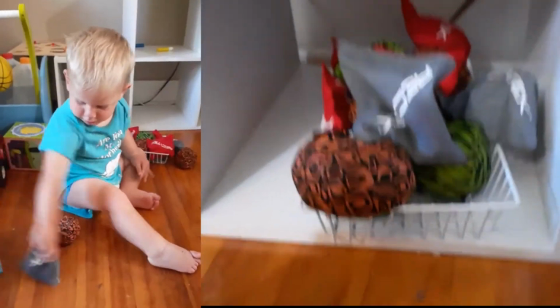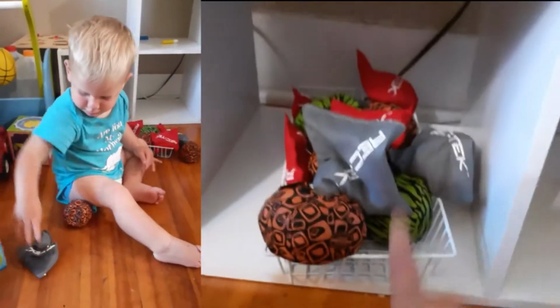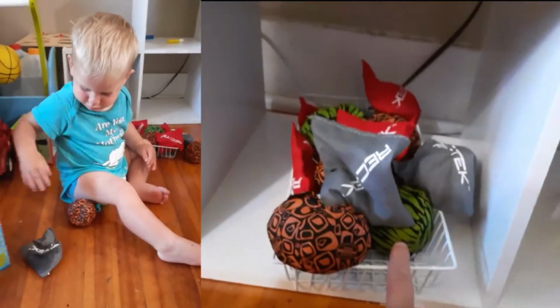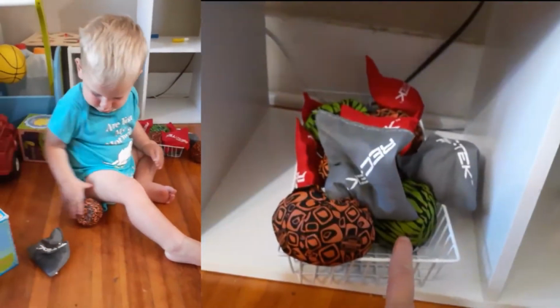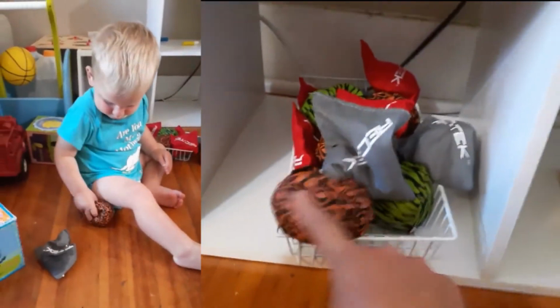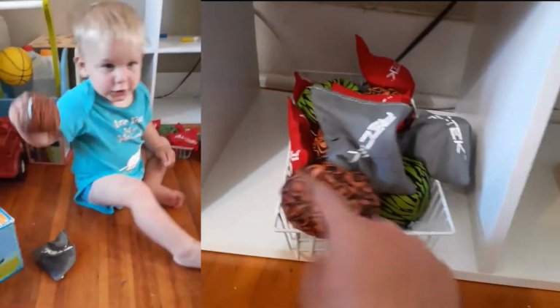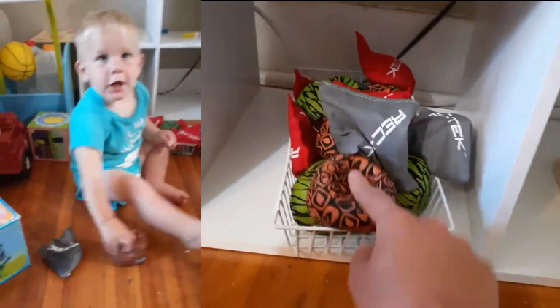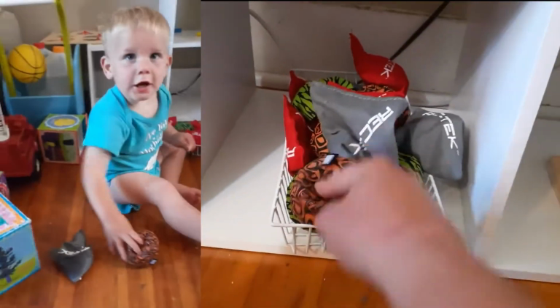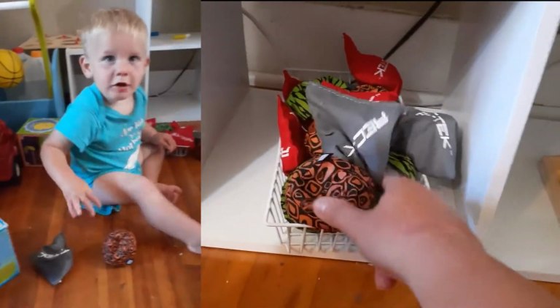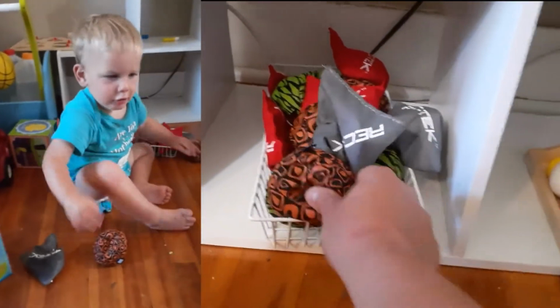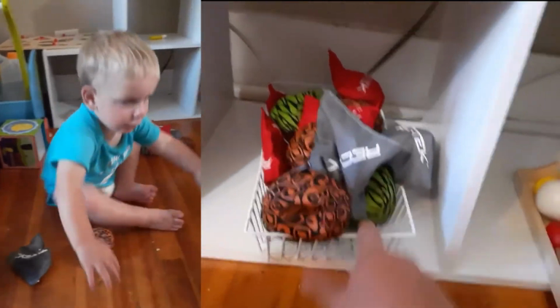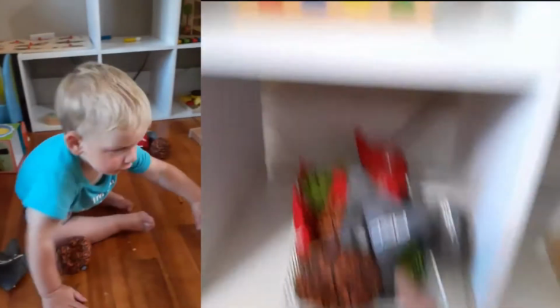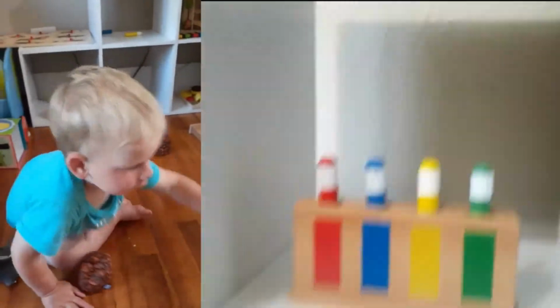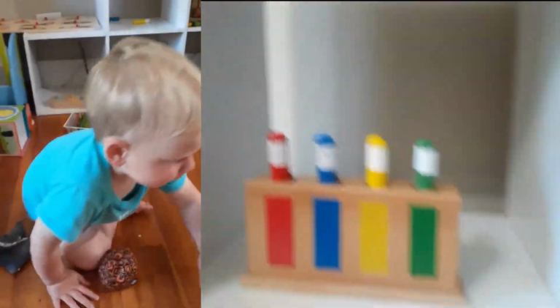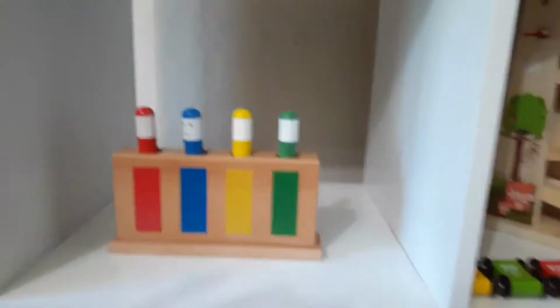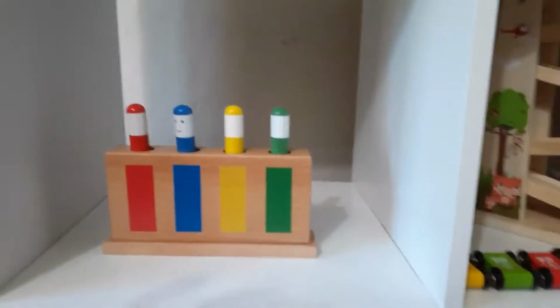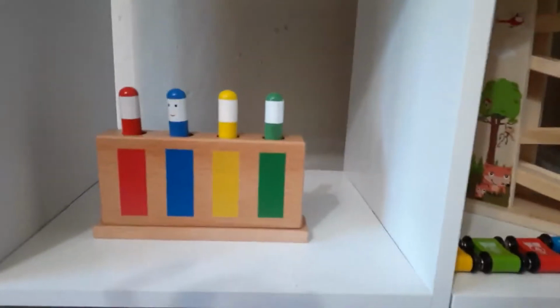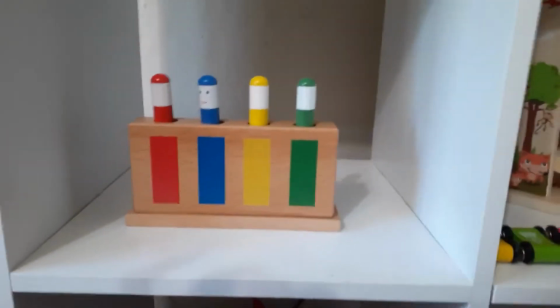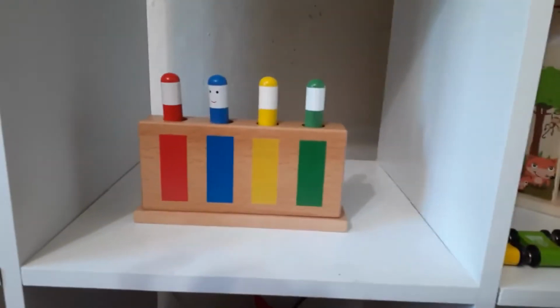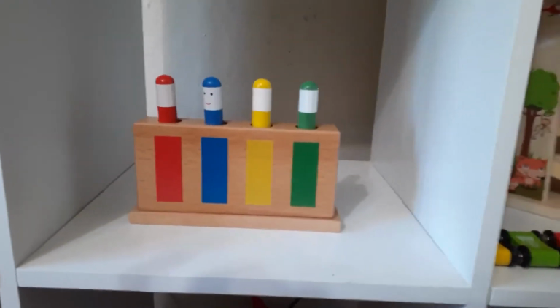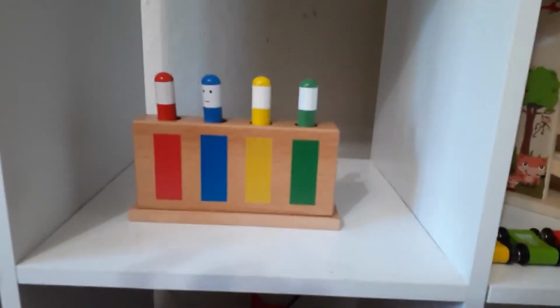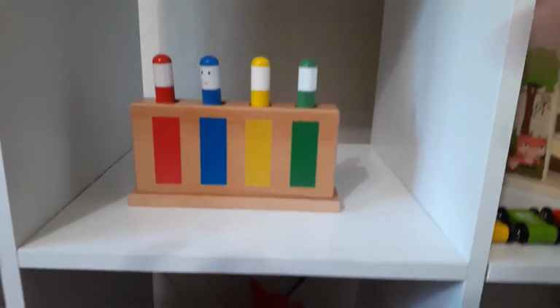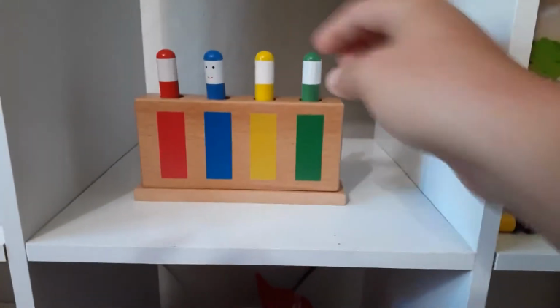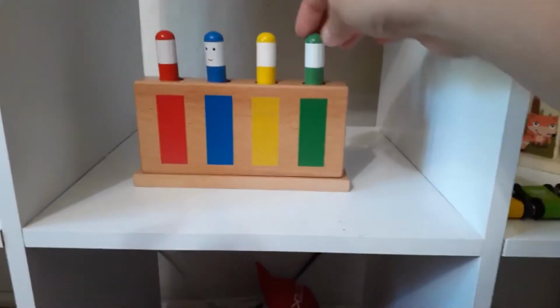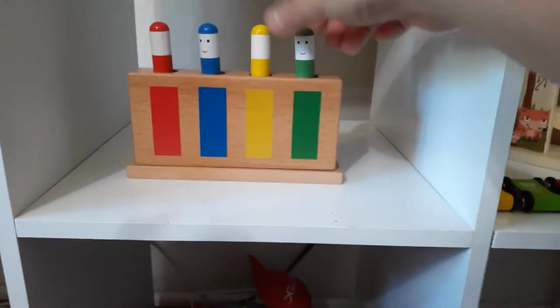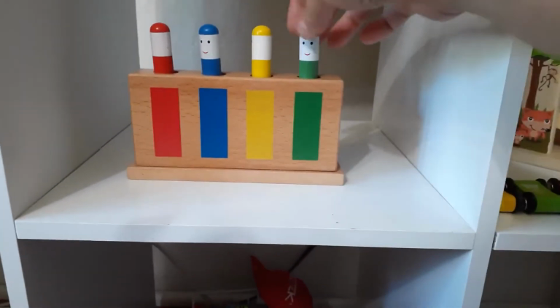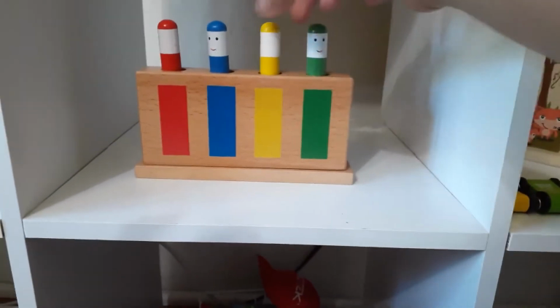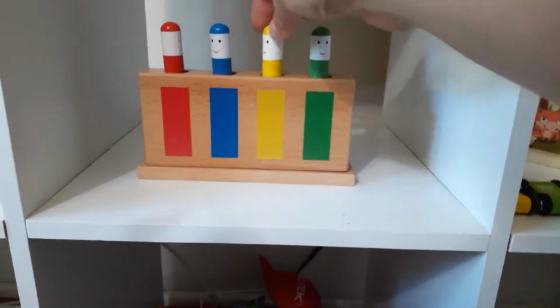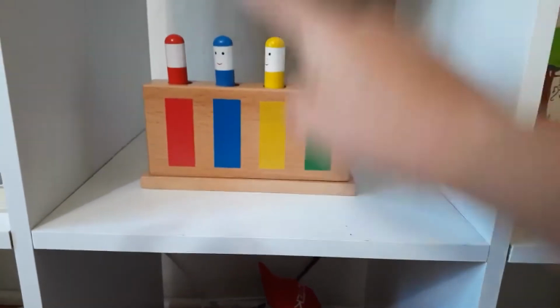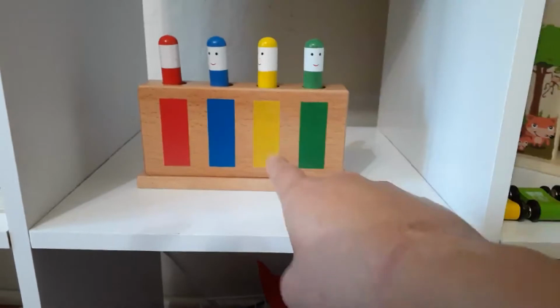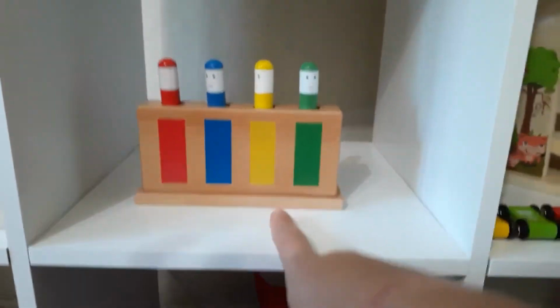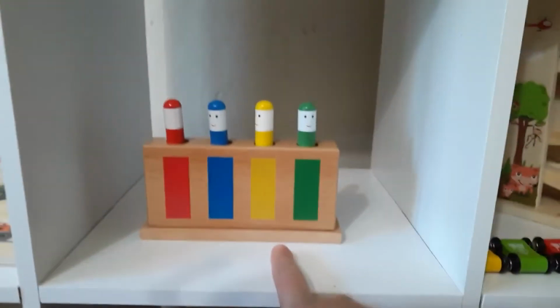He still has his bean bags that he likes to throw around, and I did put back the Galt pop-up toy.